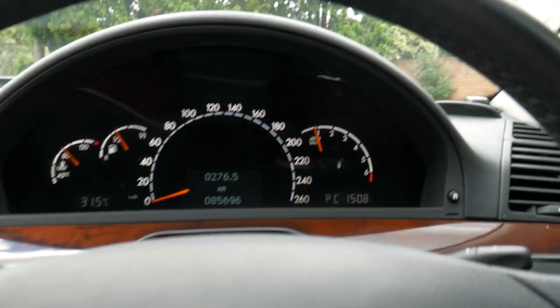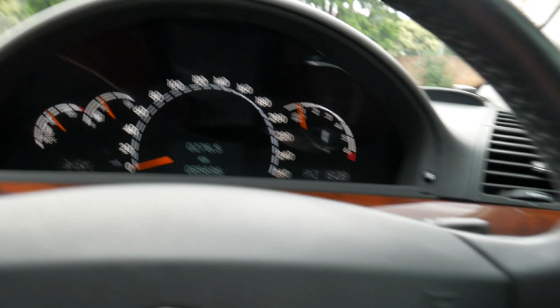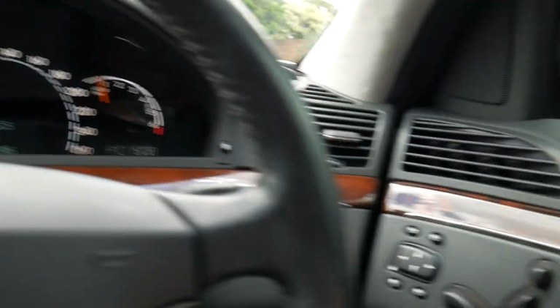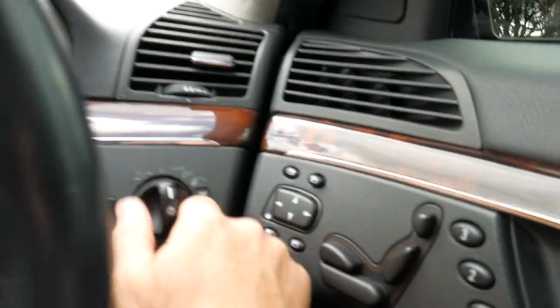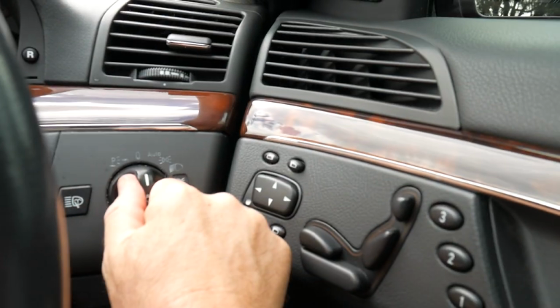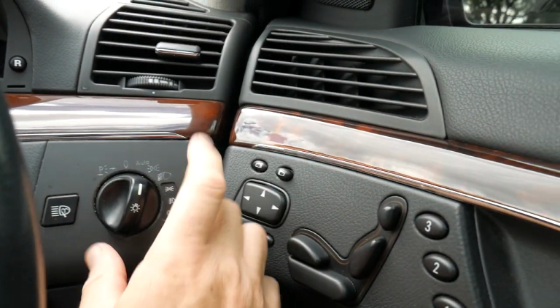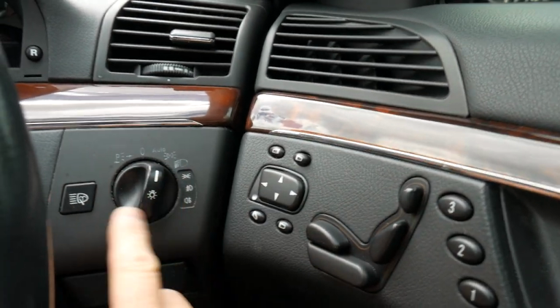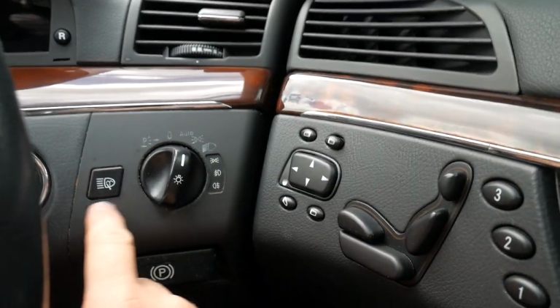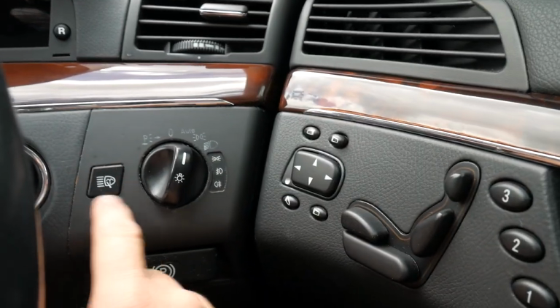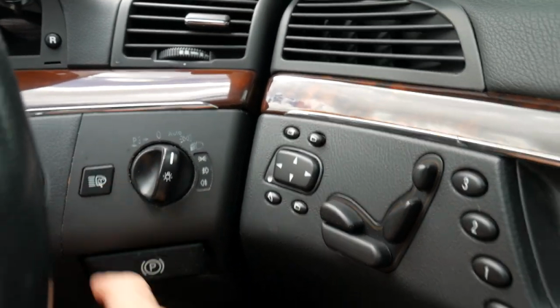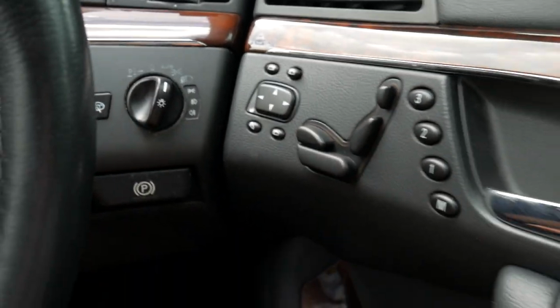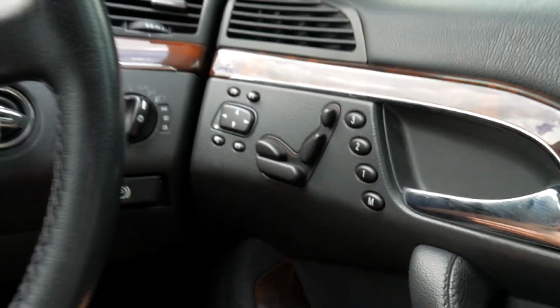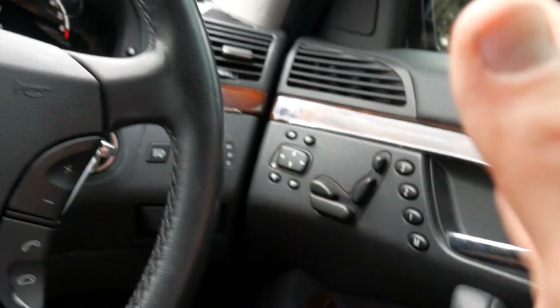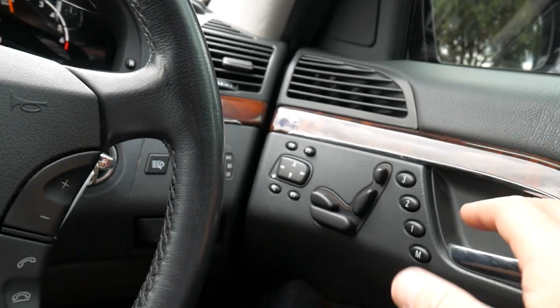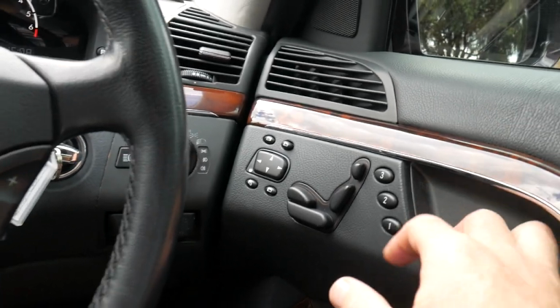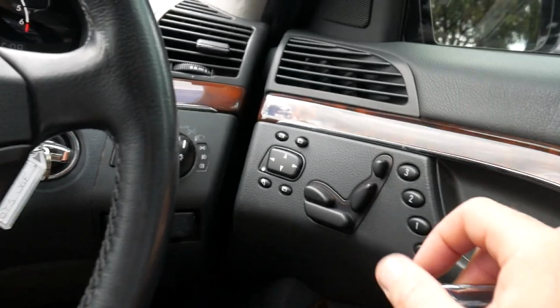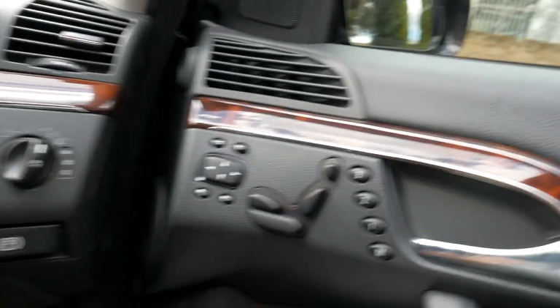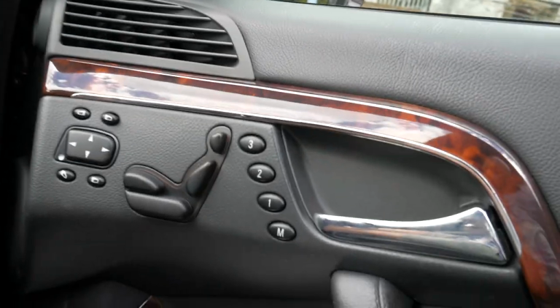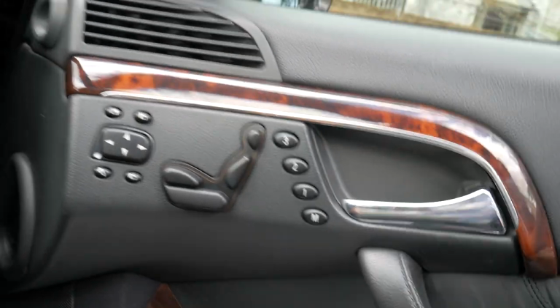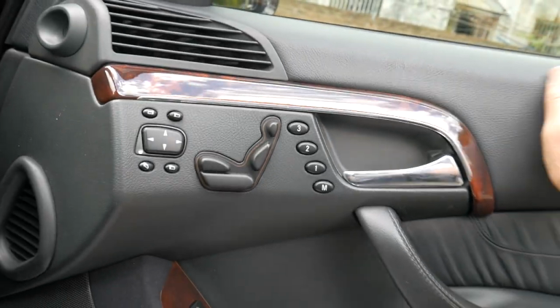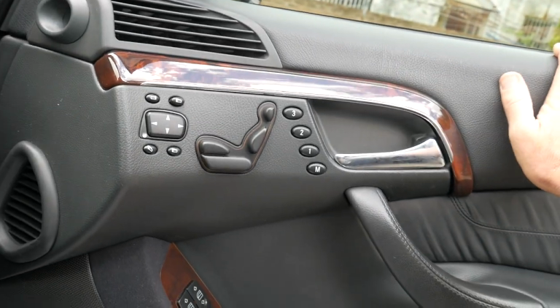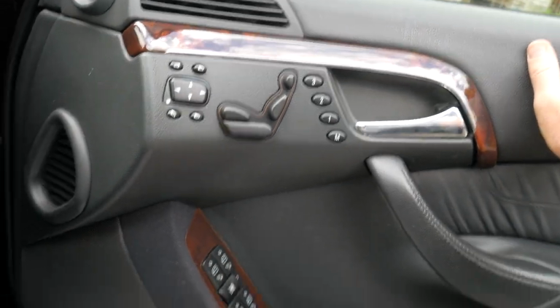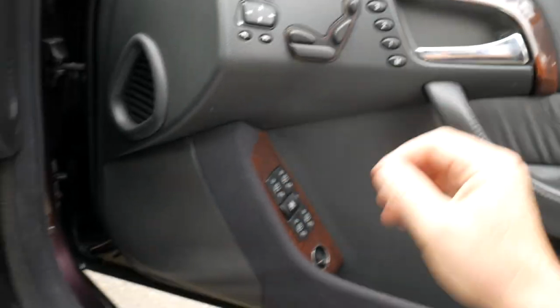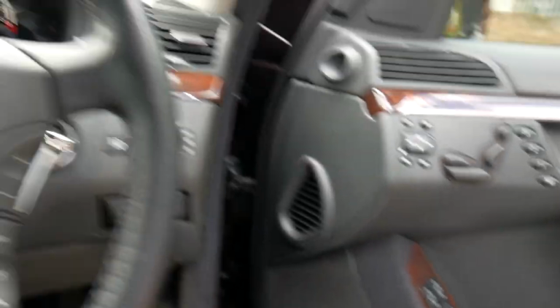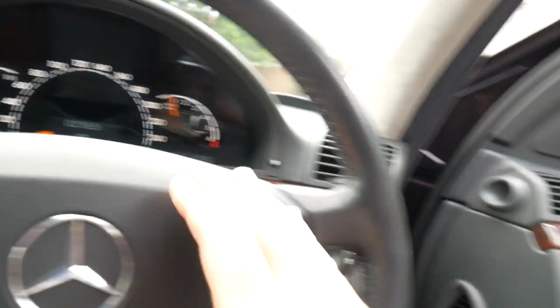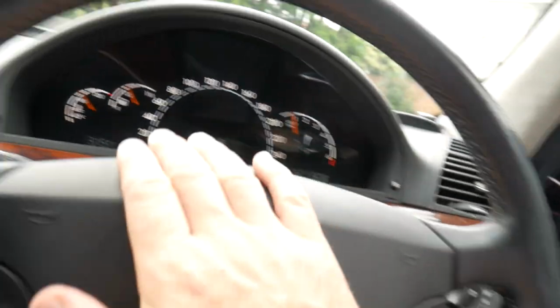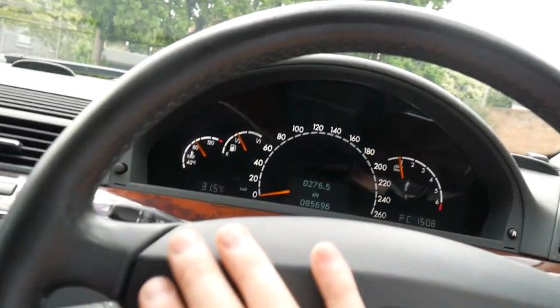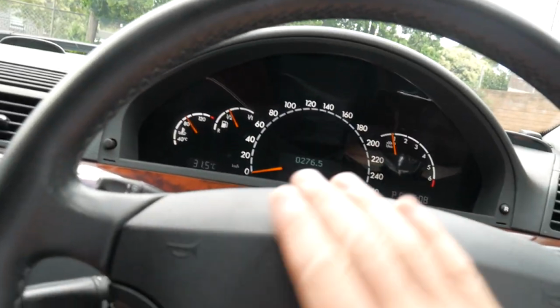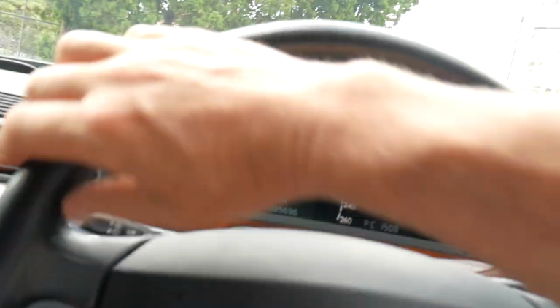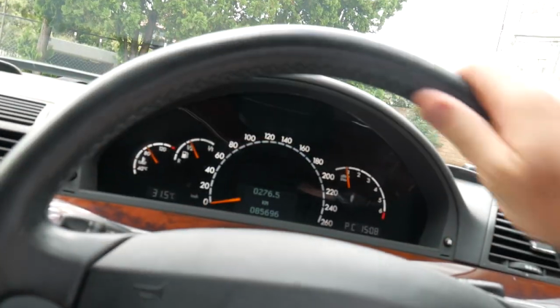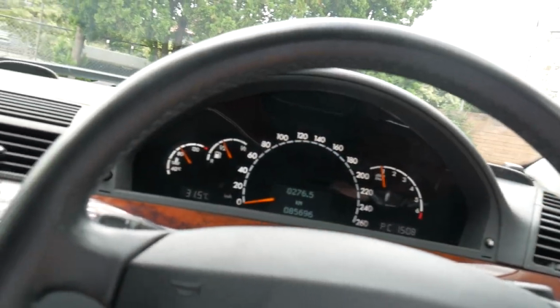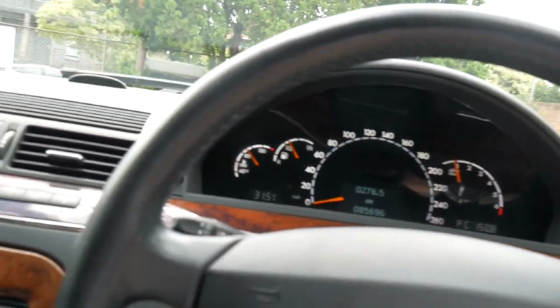85,000 kilometres. Automatic headlights. Wash your headlights with the windscreen washer jets. Electric seats with memory, driver's side and passenger side. Lovely leather steering wheel.